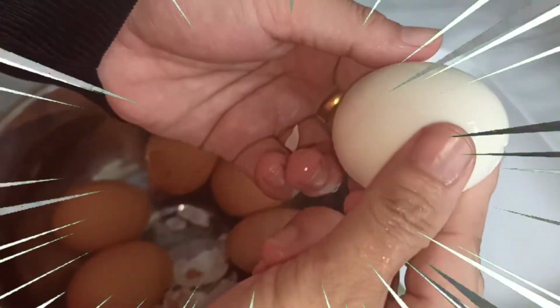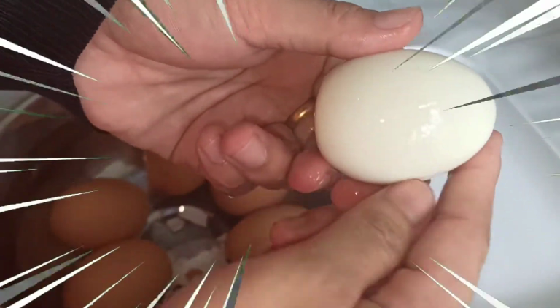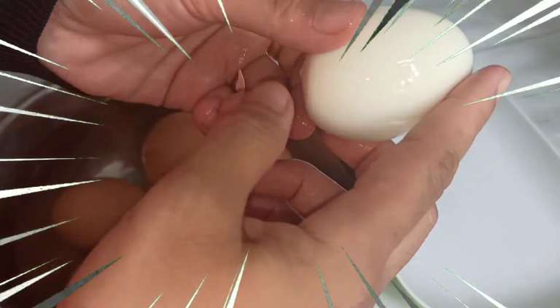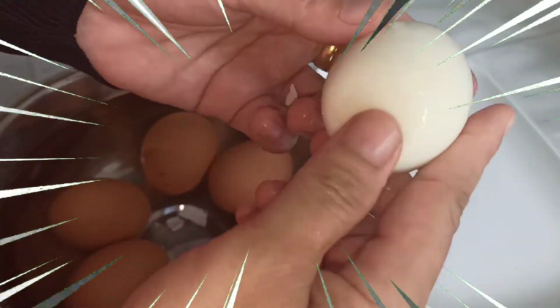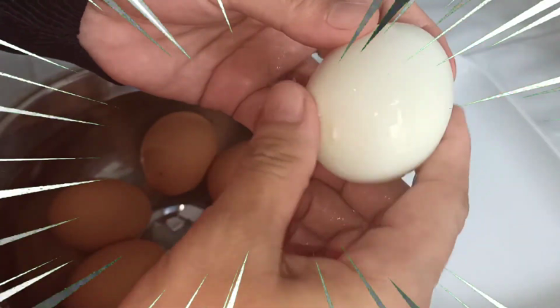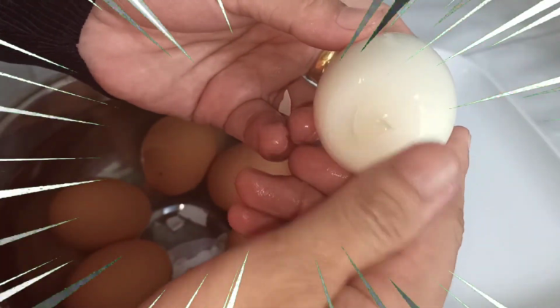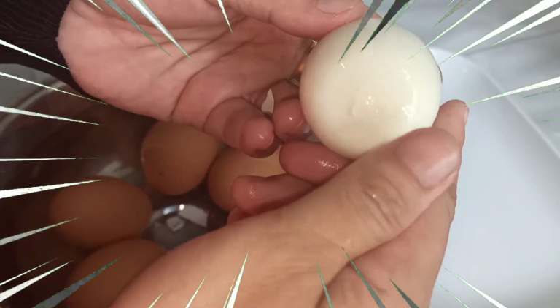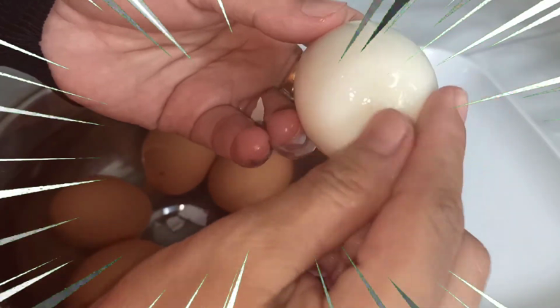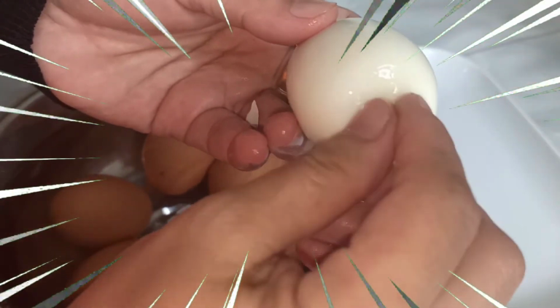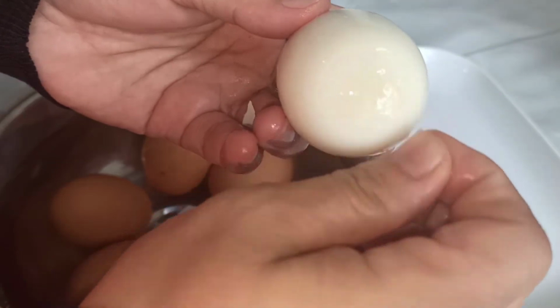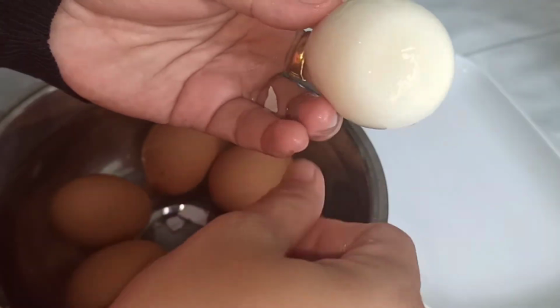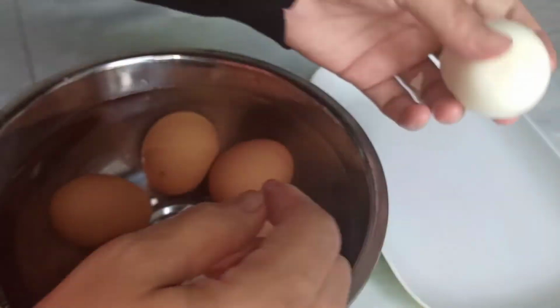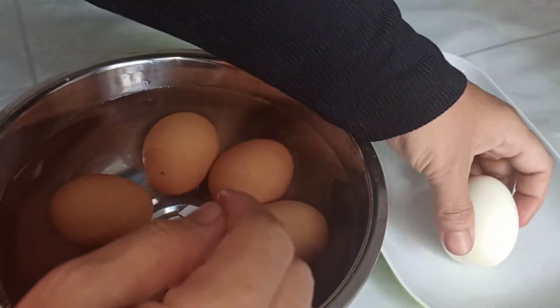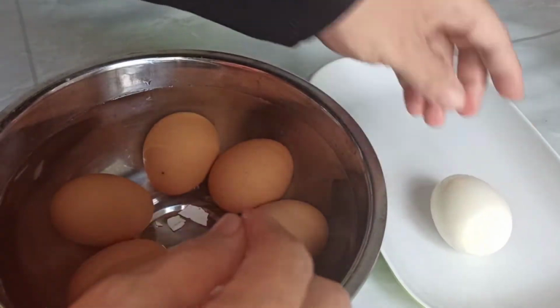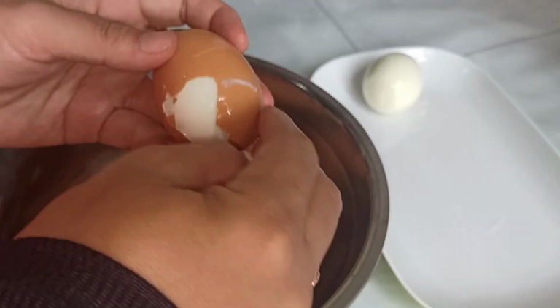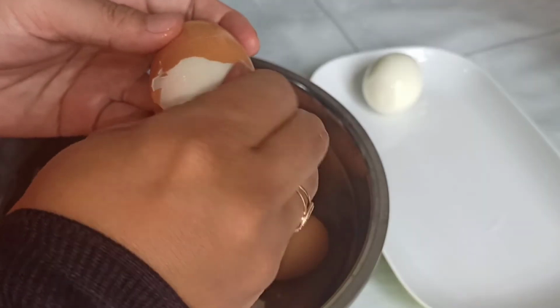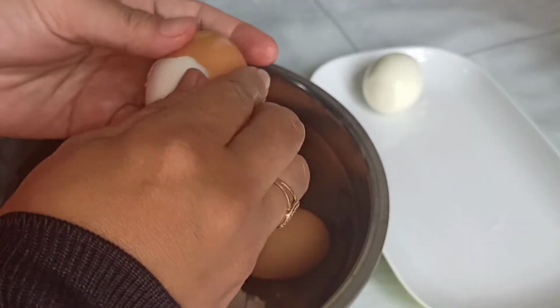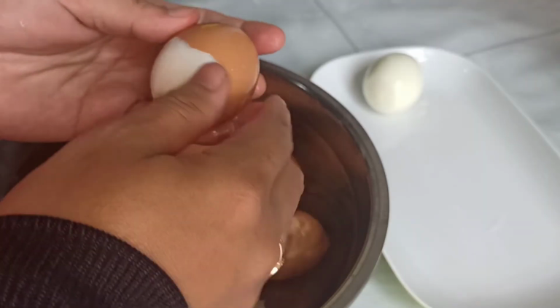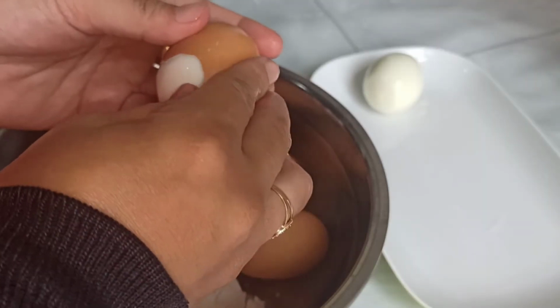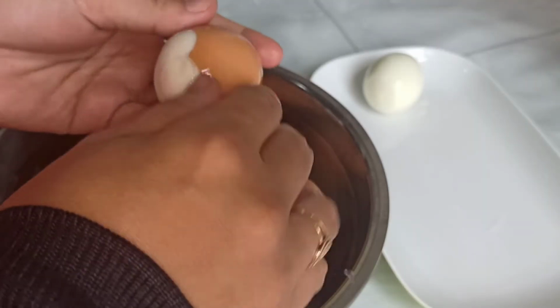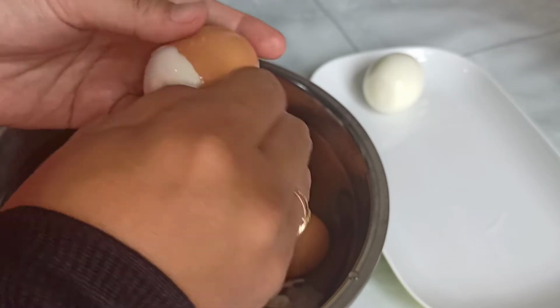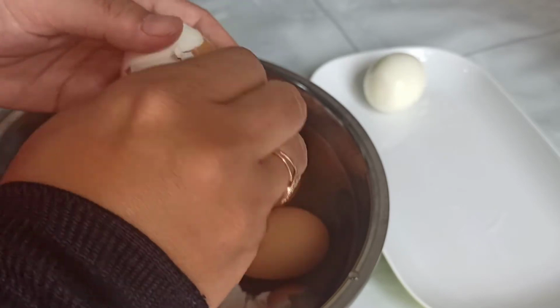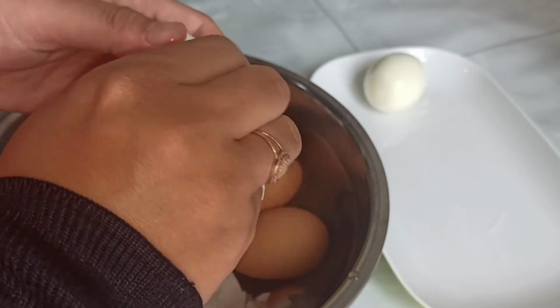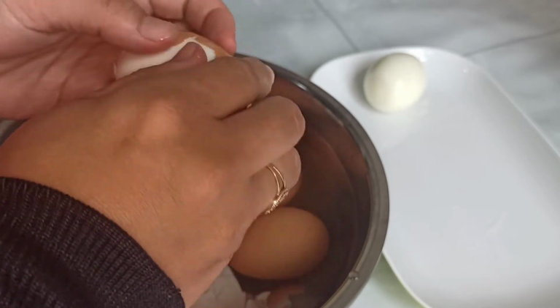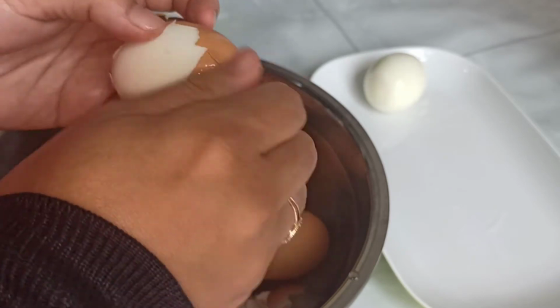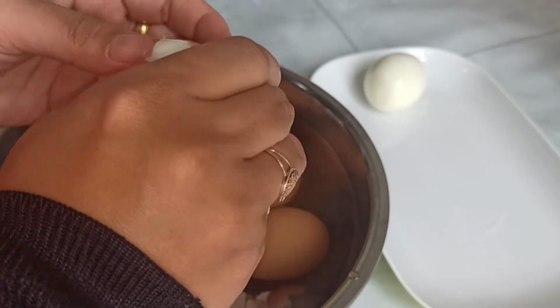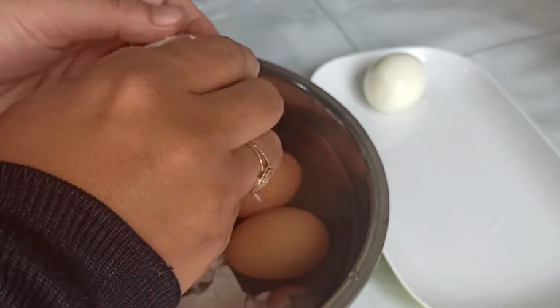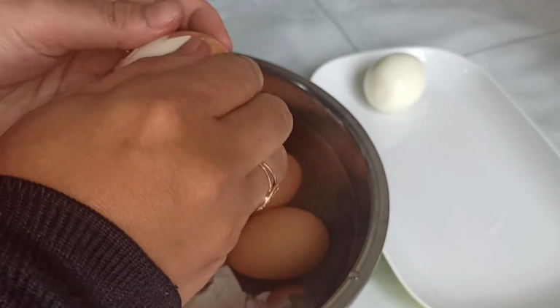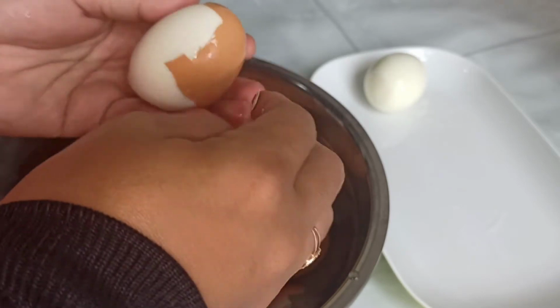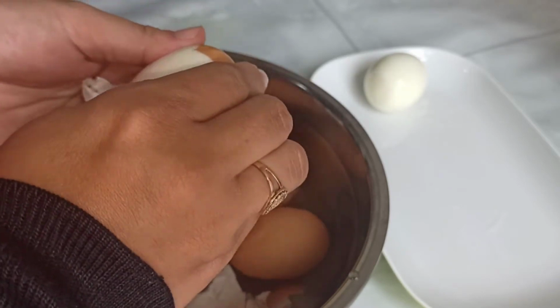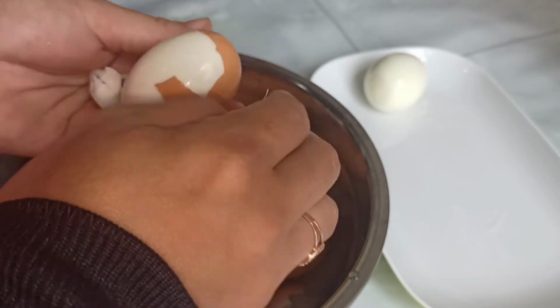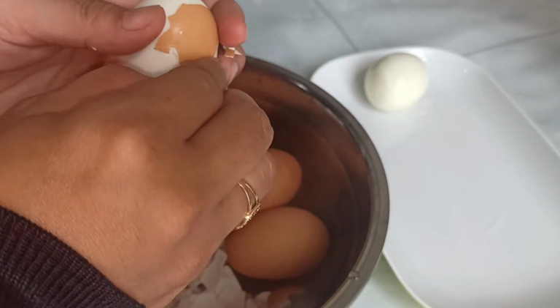Tuh, coba diperhatikan. Mulus kan? Gampang banget loh cara ngupasnya, jadi tidak perlu ribet. Jadi, telur yang kita kupas juga kelihatan cantik, jadi tidak bopeng-bopeng gitu ya guys.